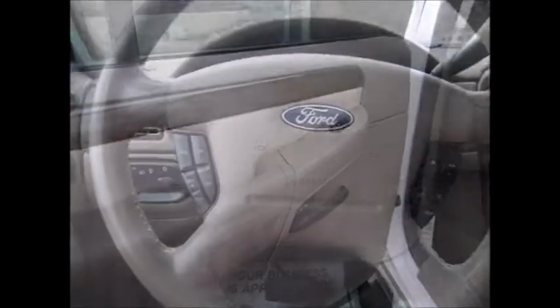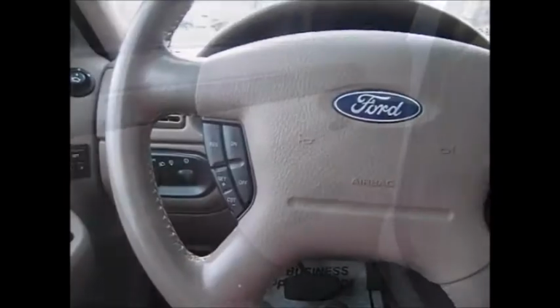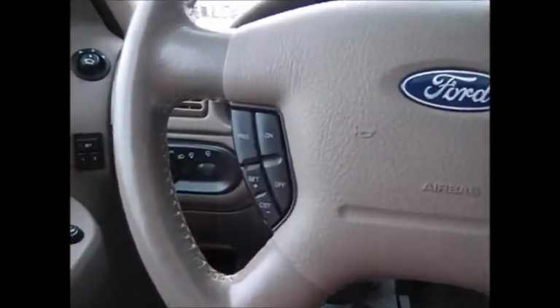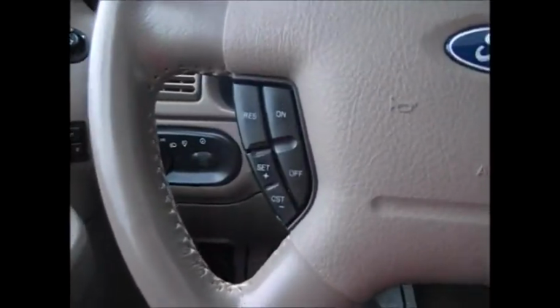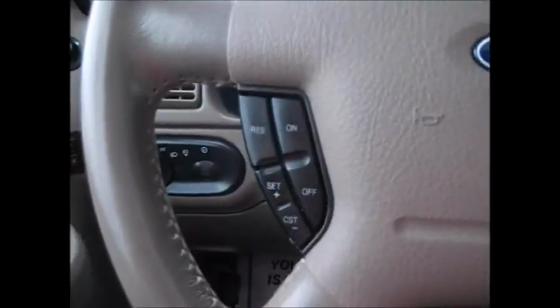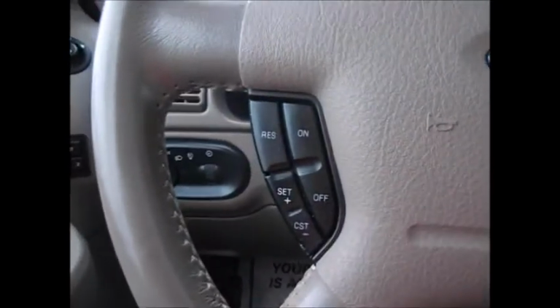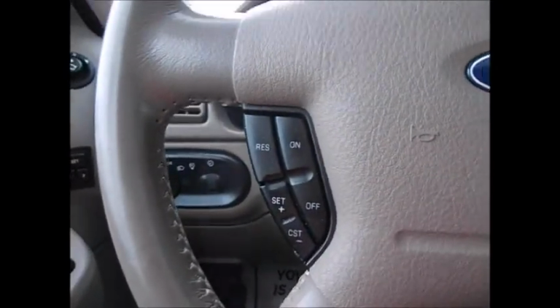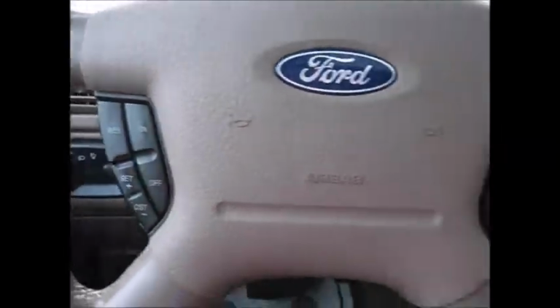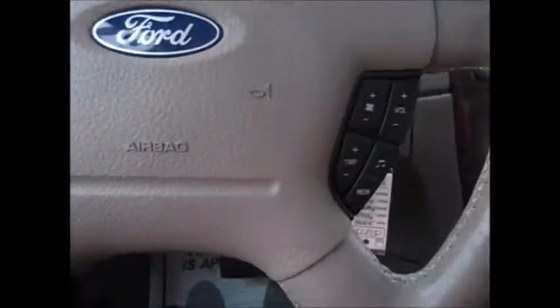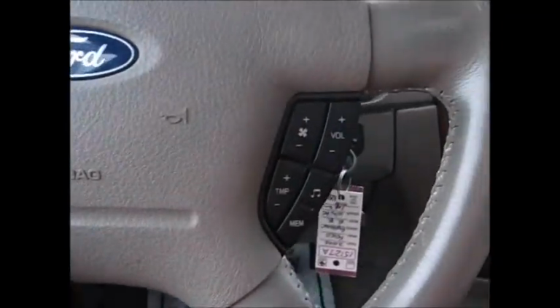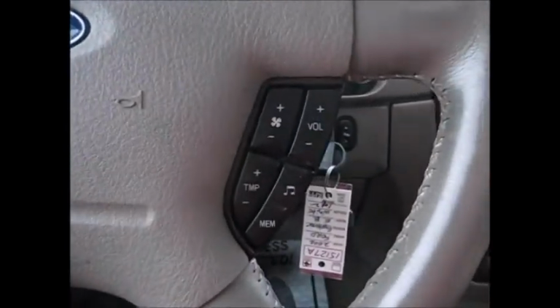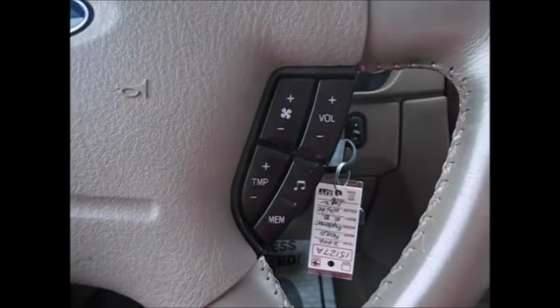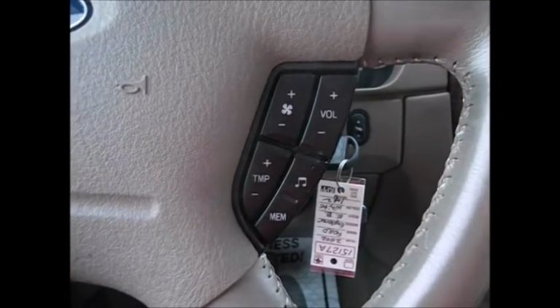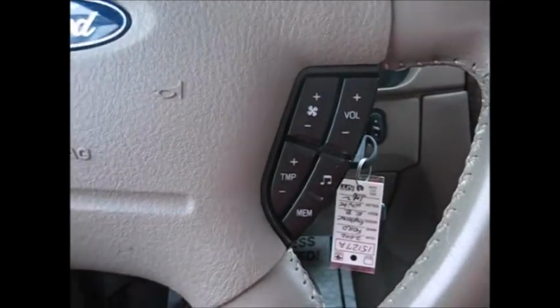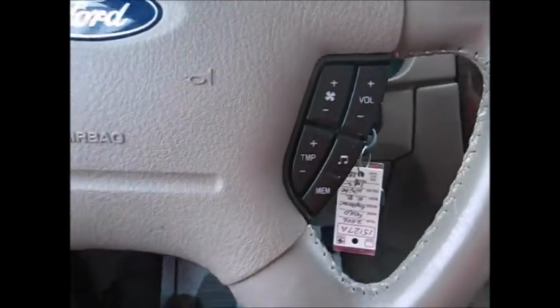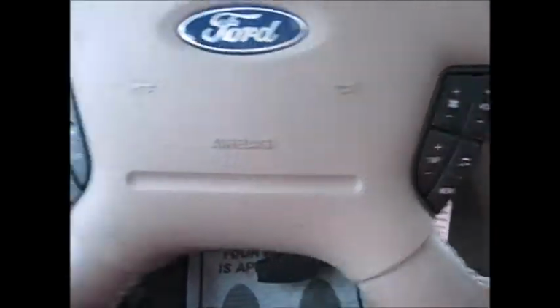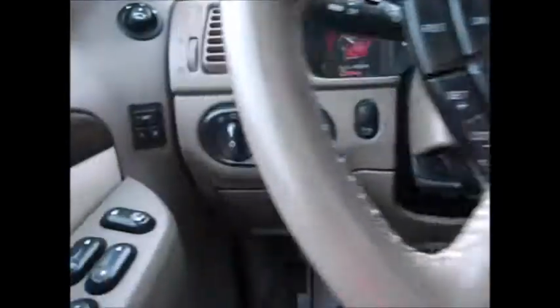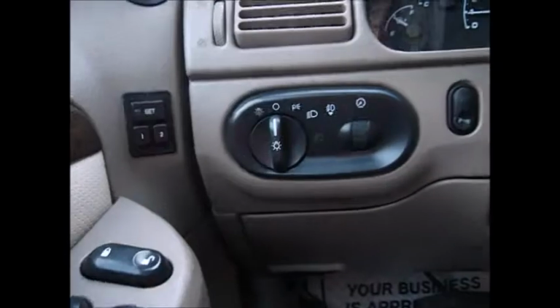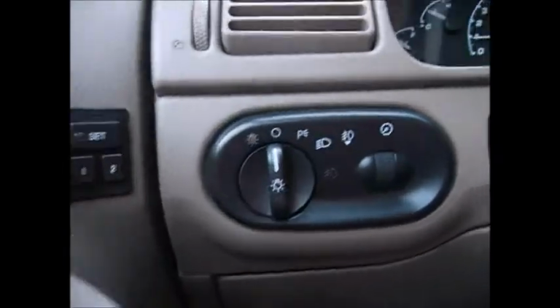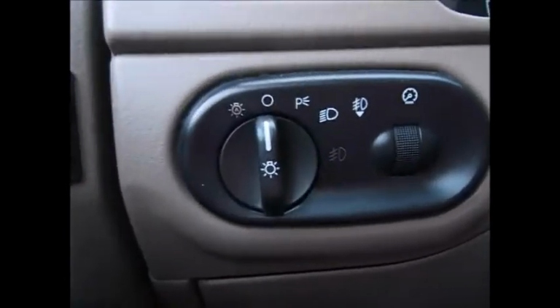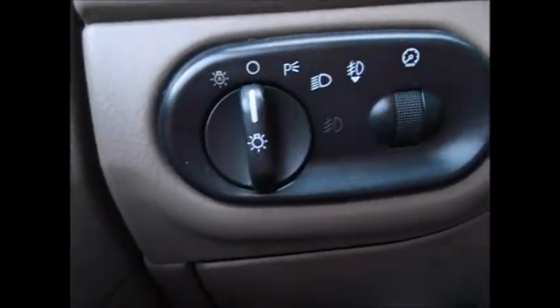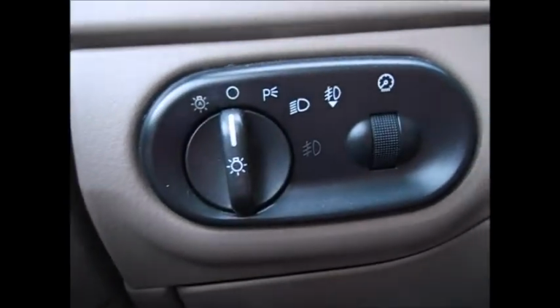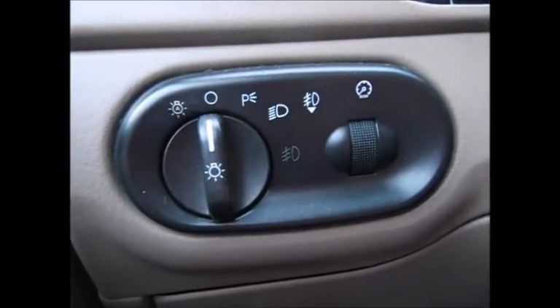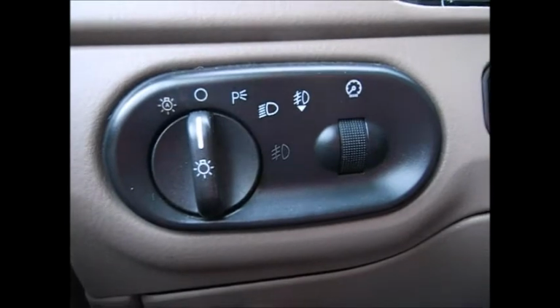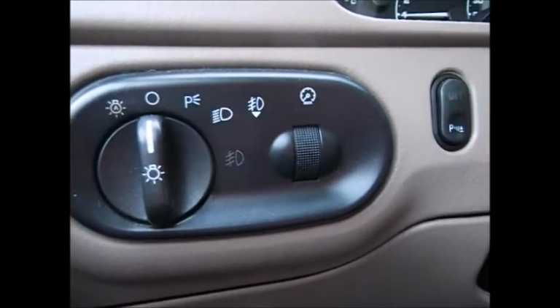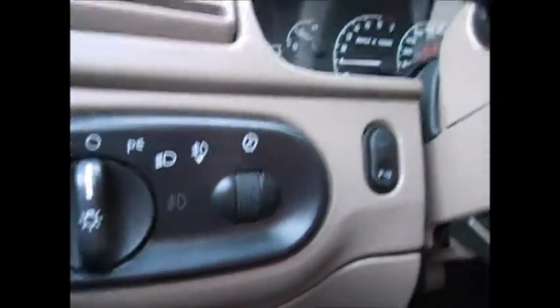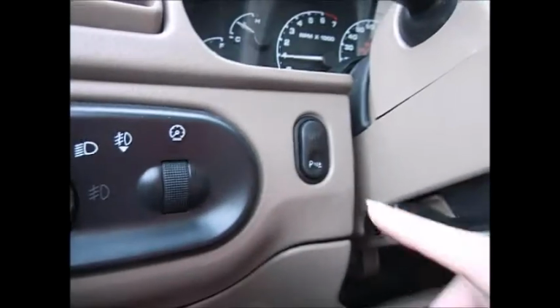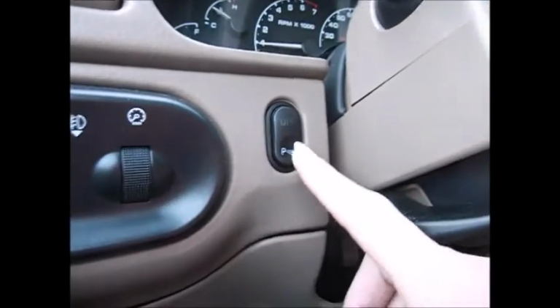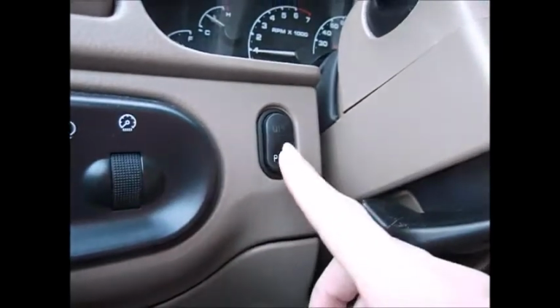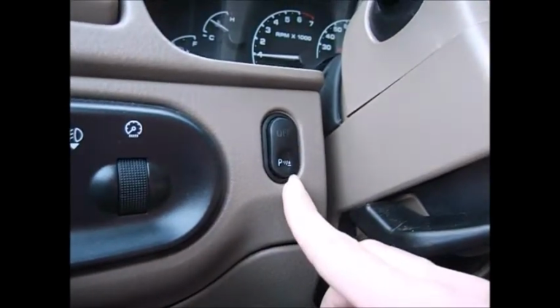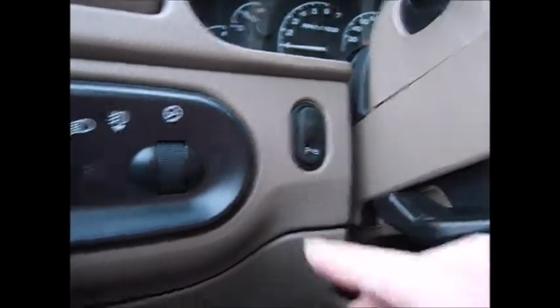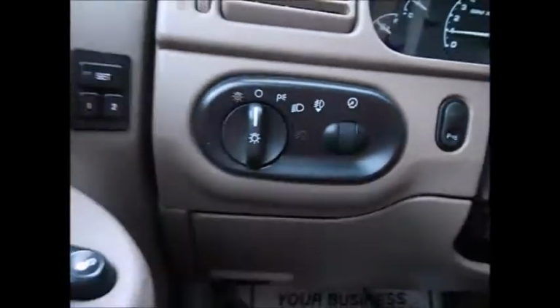On the steering wheel you have your cruise control buttons on the left-hand side, and your media and climate controls on the right. You have automatic headlights, fog lights, instrument panel dimmers, and you can turn off your backup sensors if you don't like them.